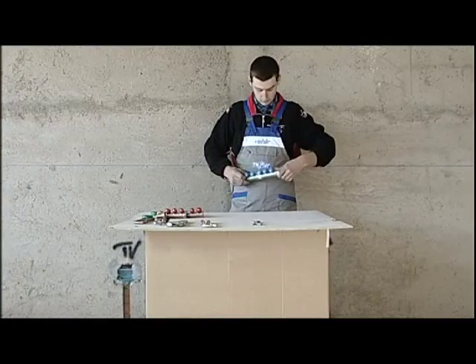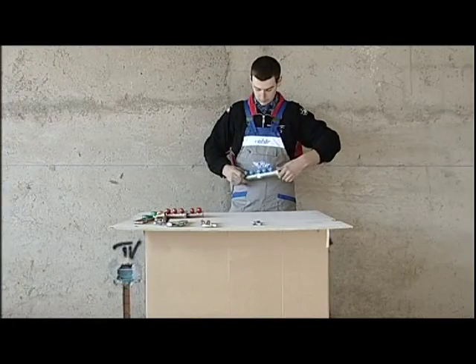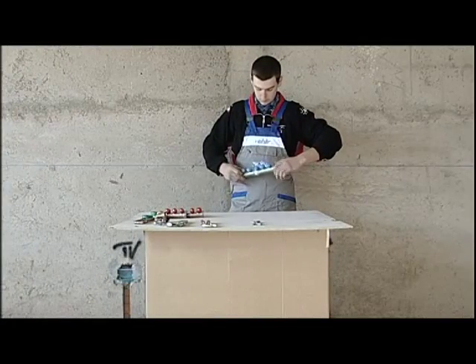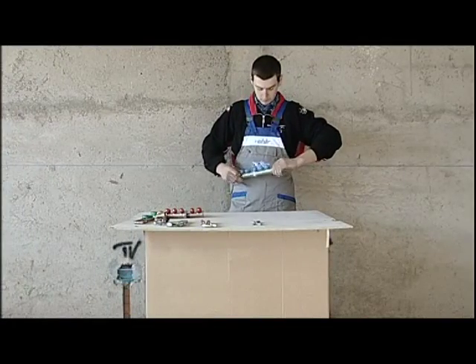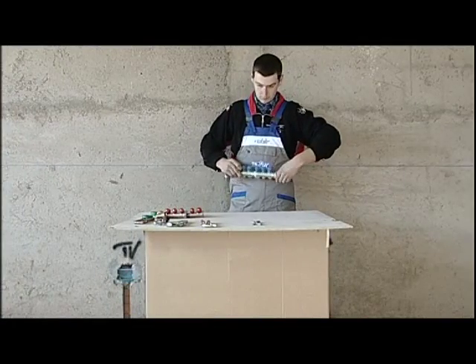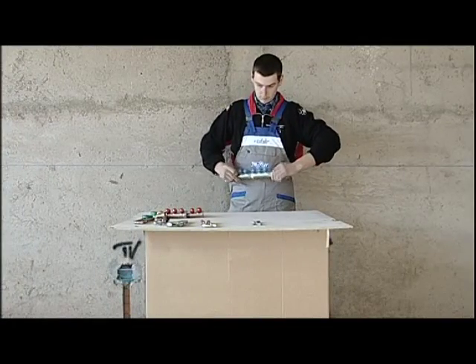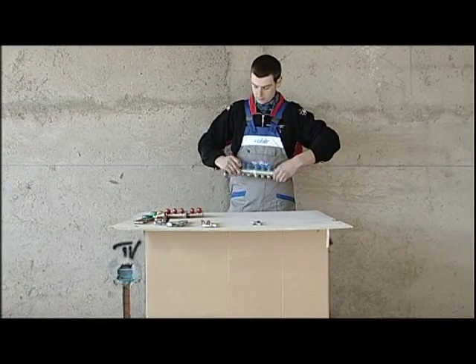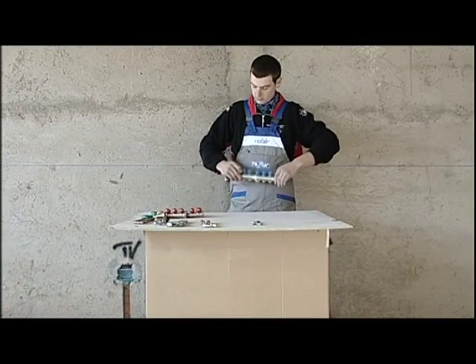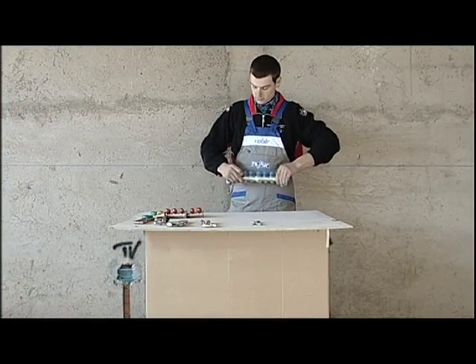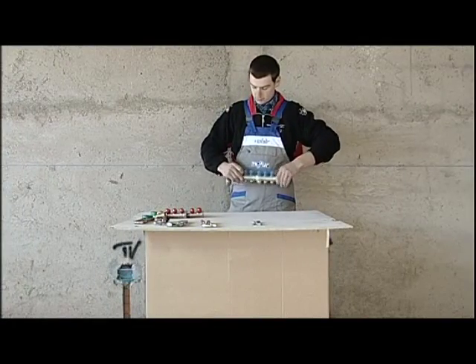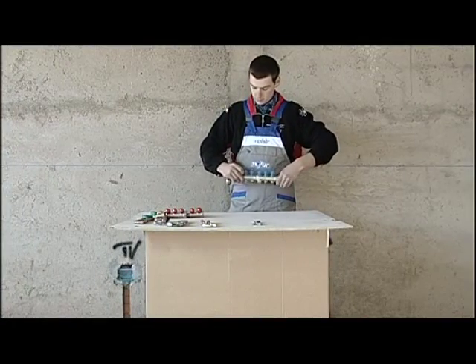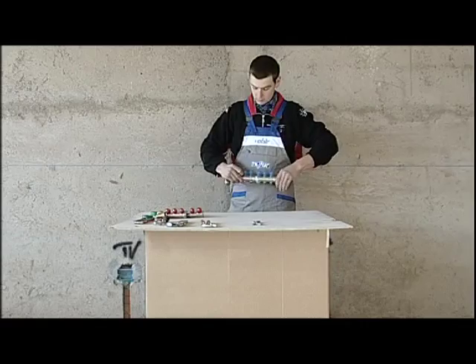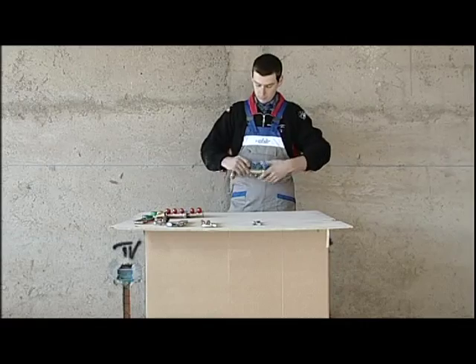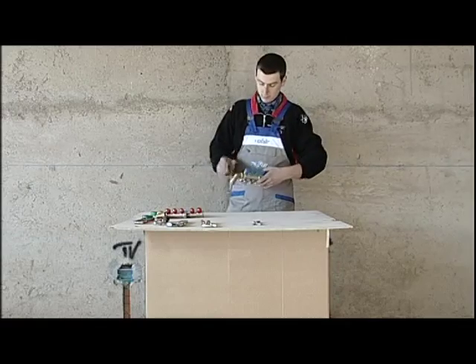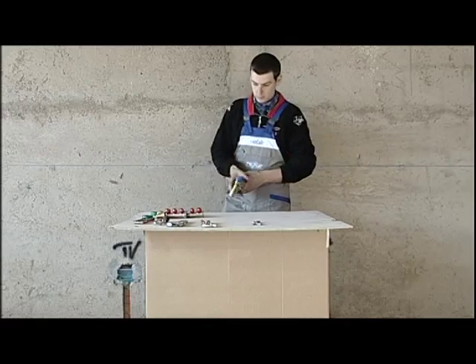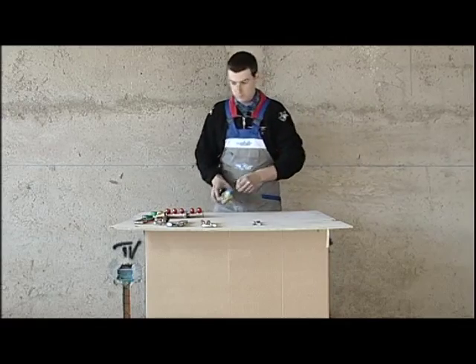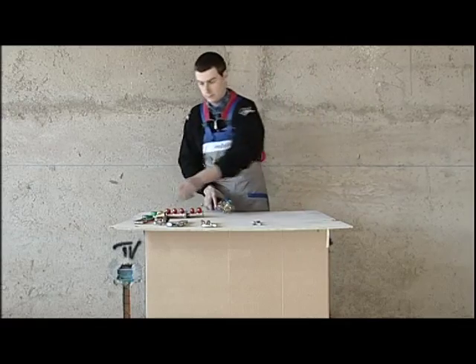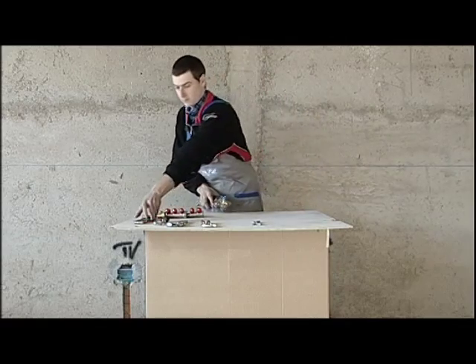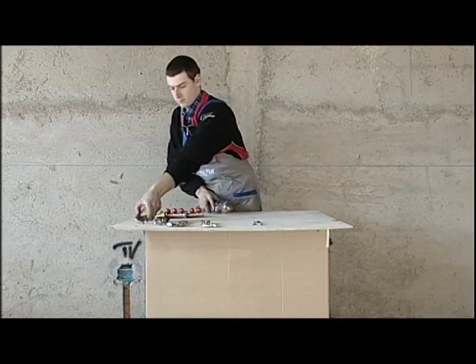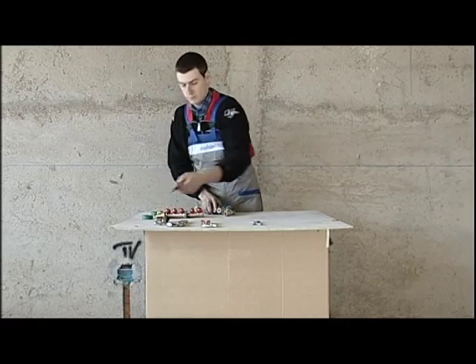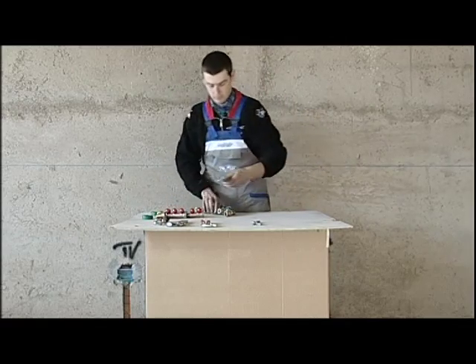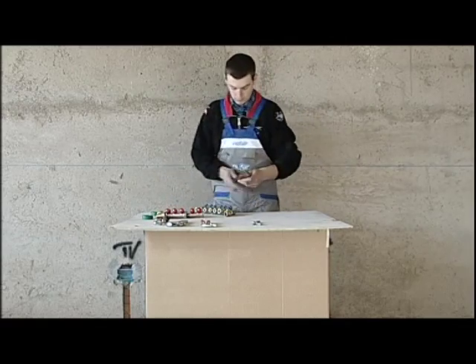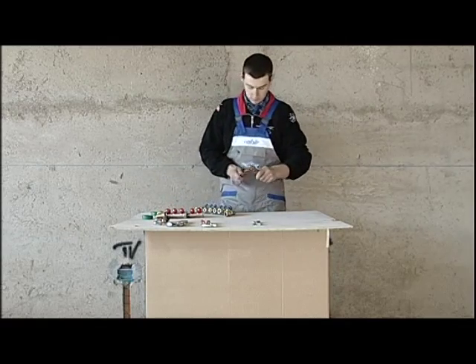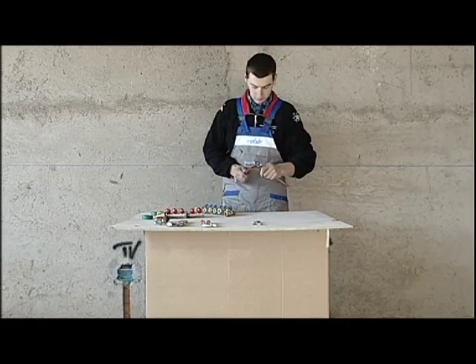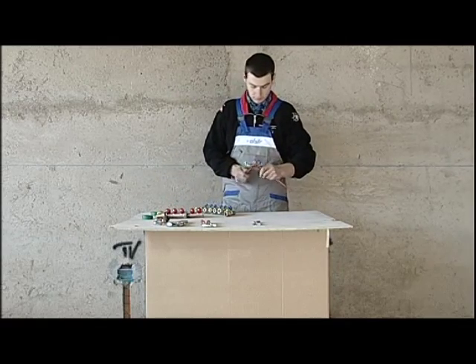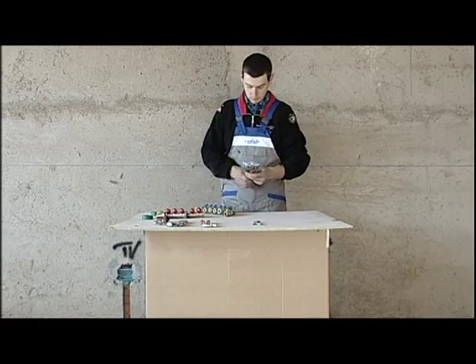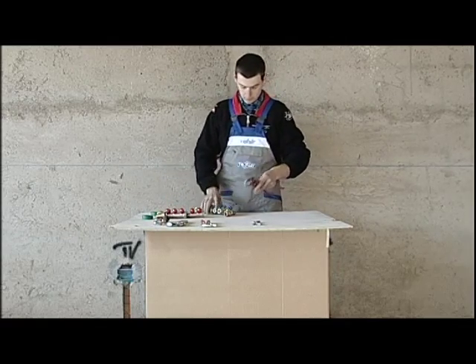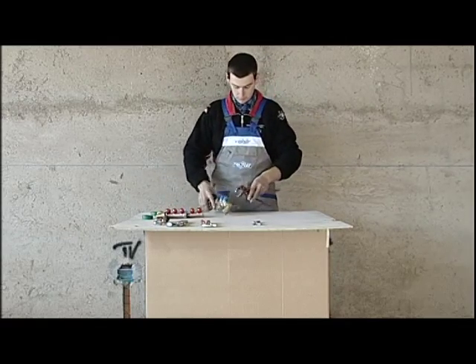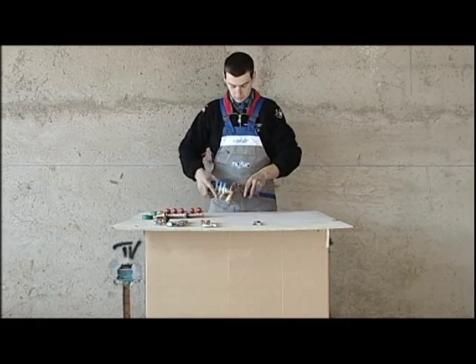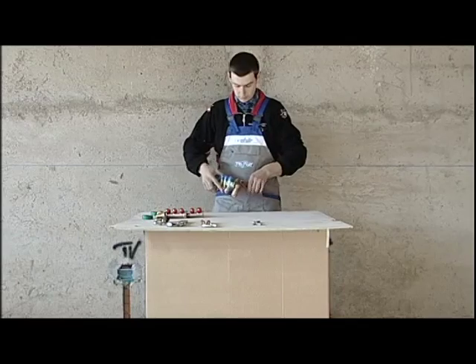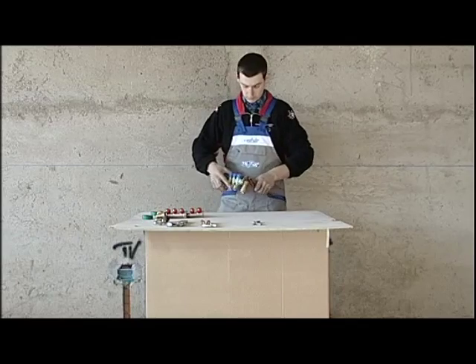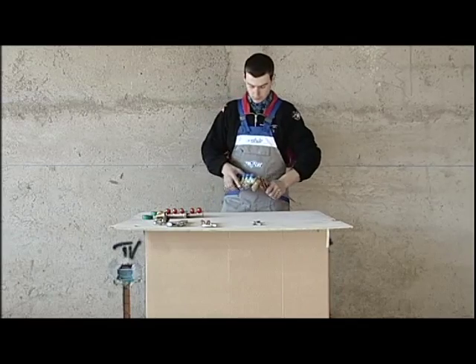For the cold water there are six outlets, so we'll need to use two manifolds with three outlets, one fitting for the supply and a plug.